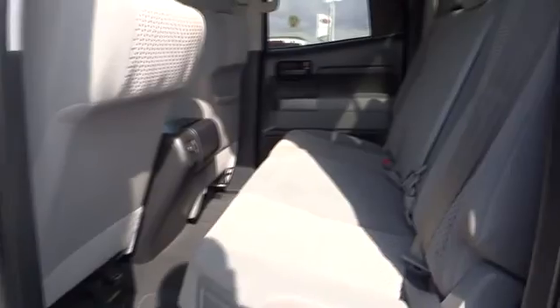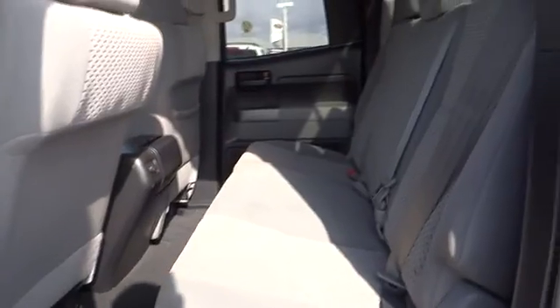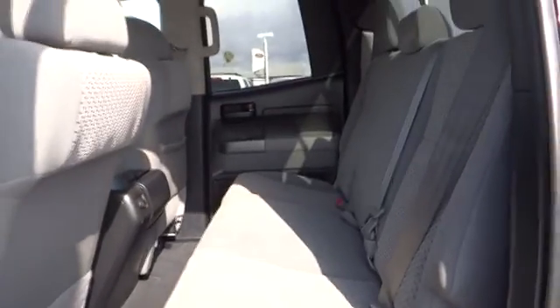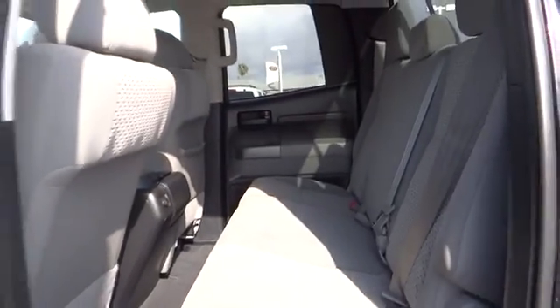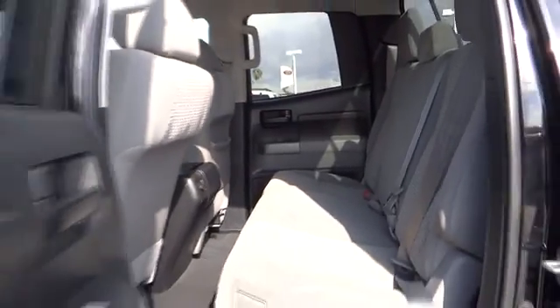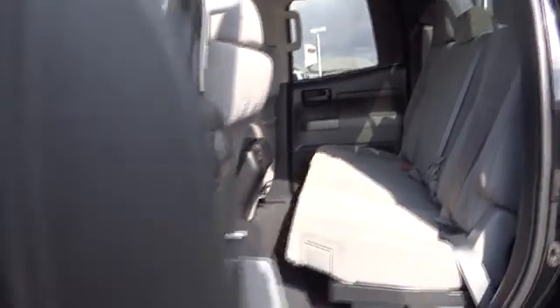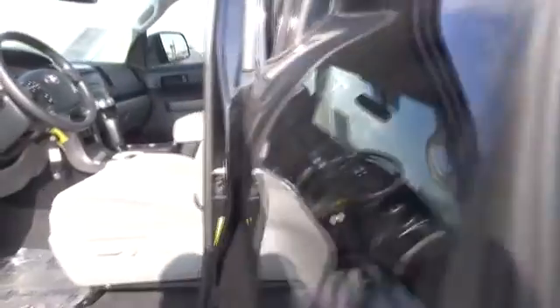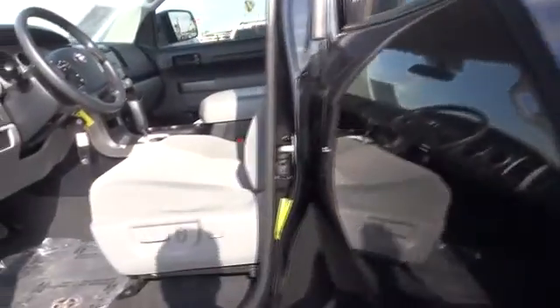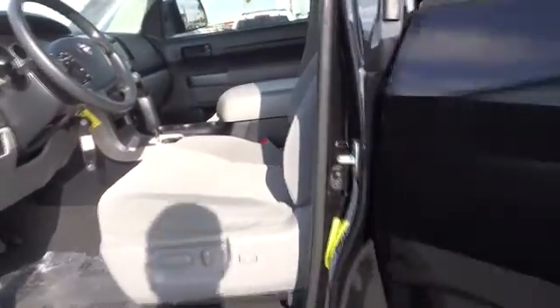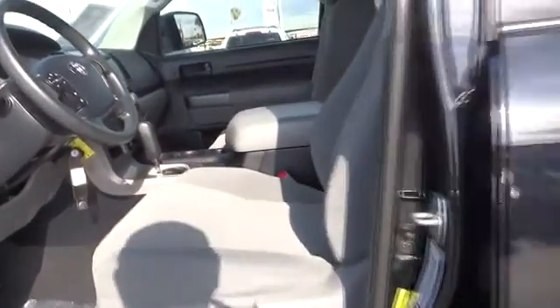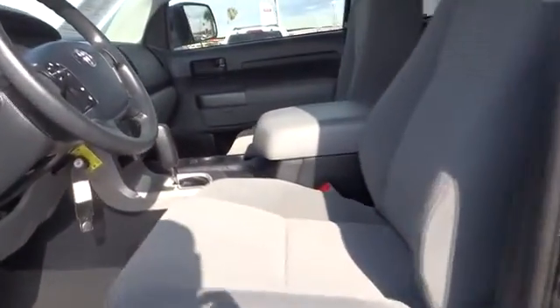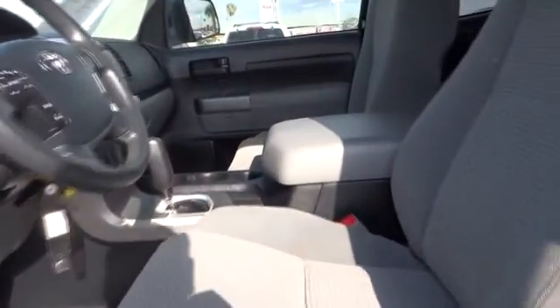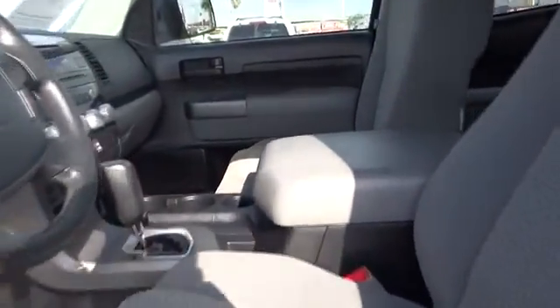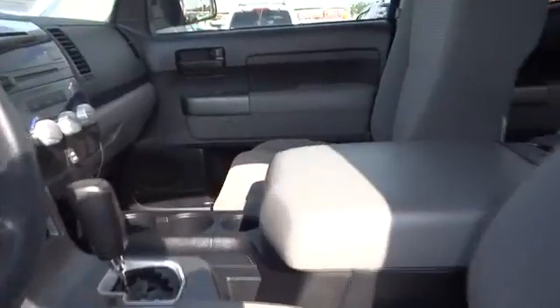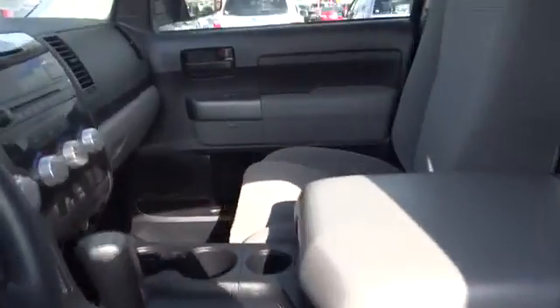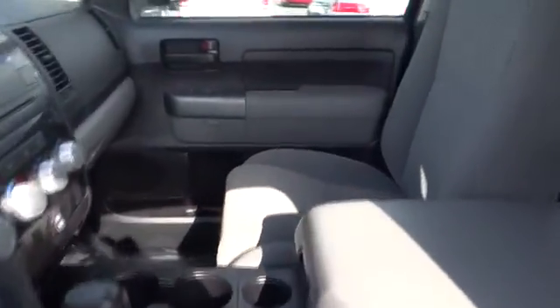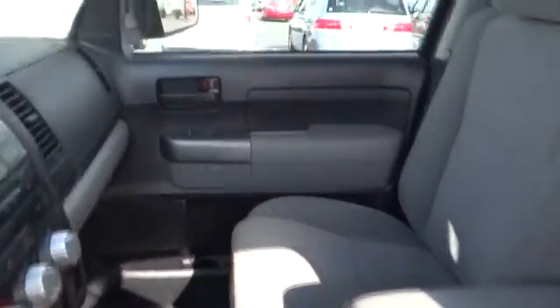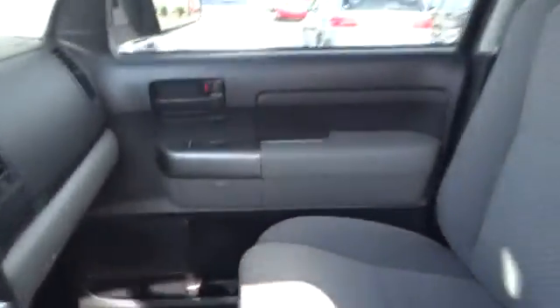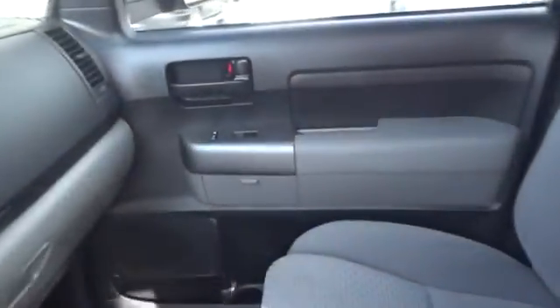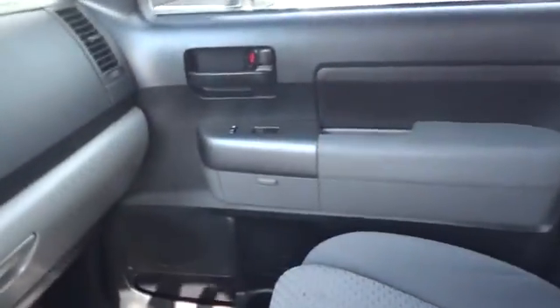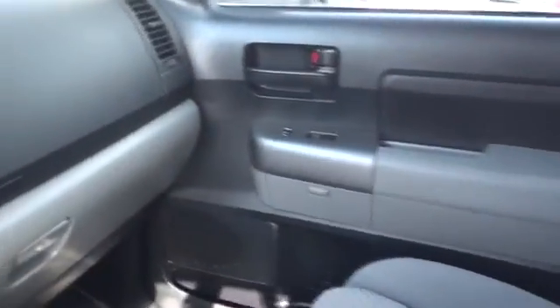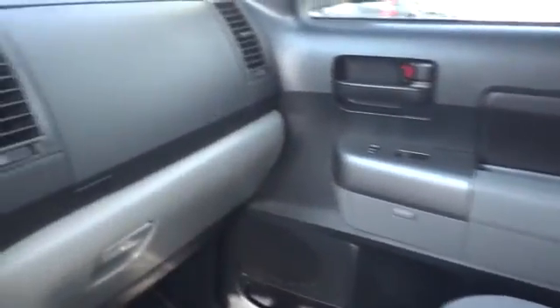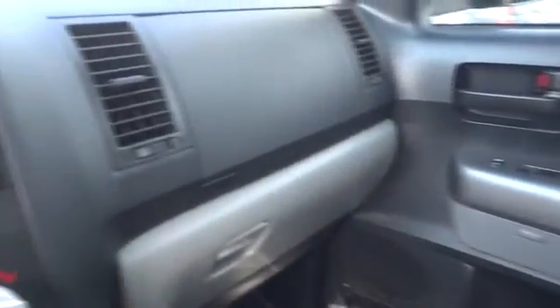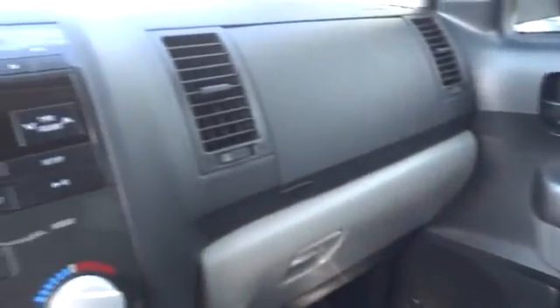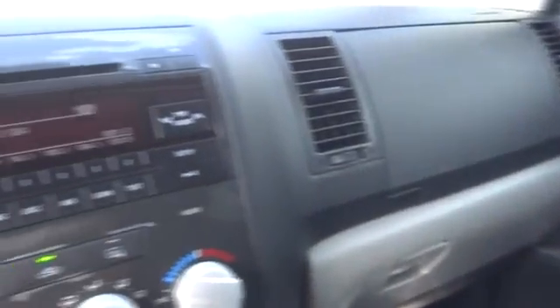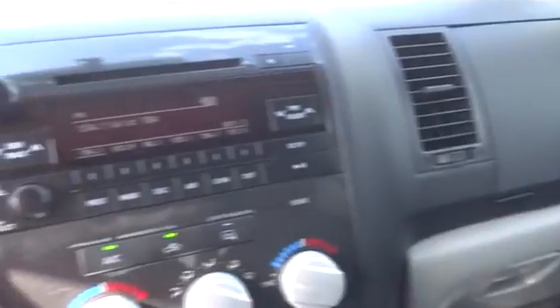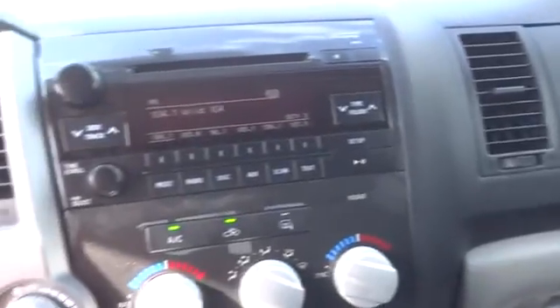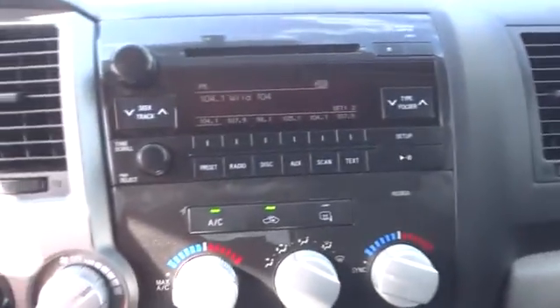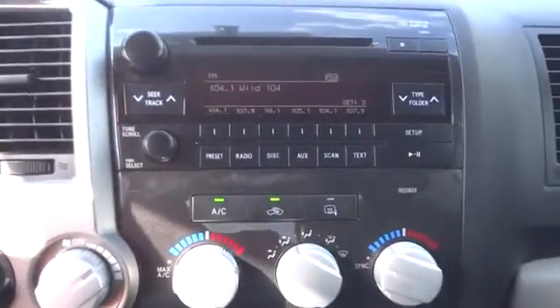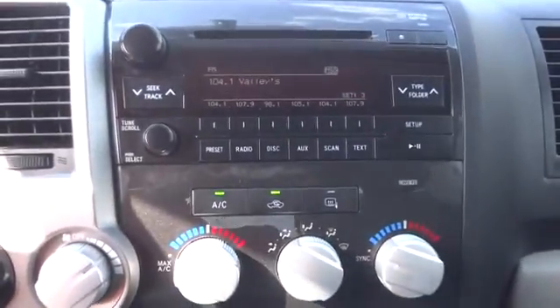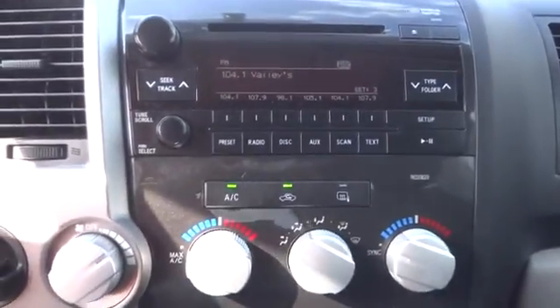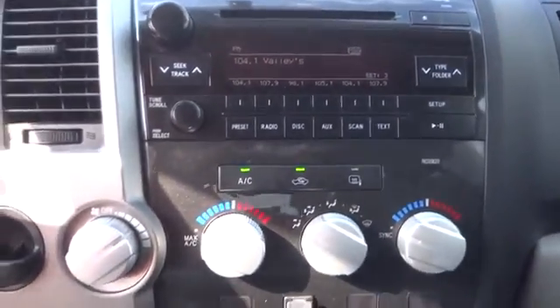Here are some of this vehicle's great options: traction control, stability control, anti-lock braking system, driver airbag, adjustable steering wheel, power steering, keyless entry, four-wheel disc brakes, cruise control.